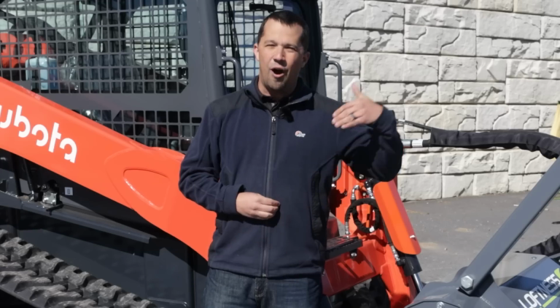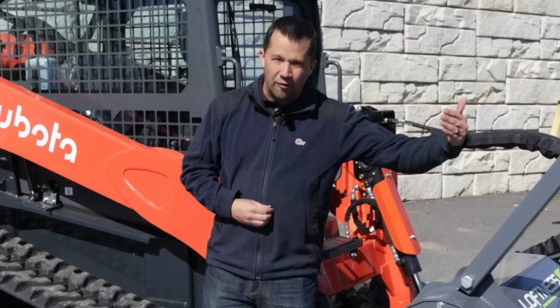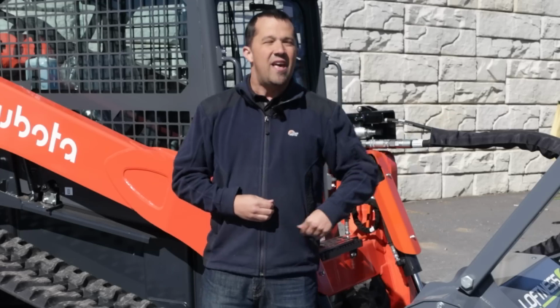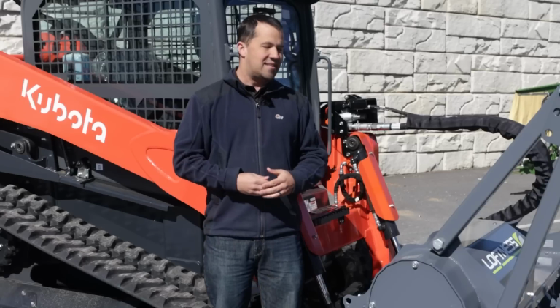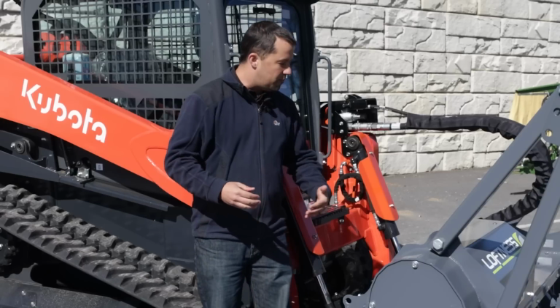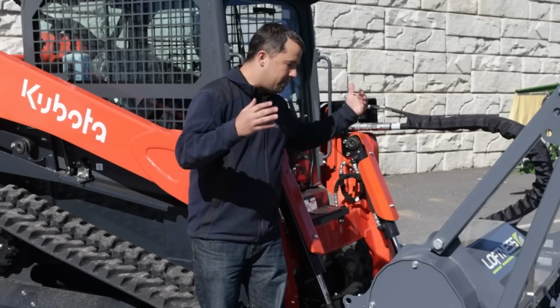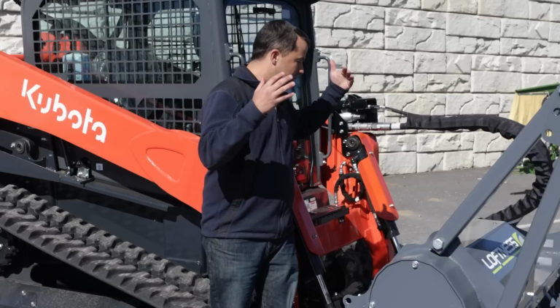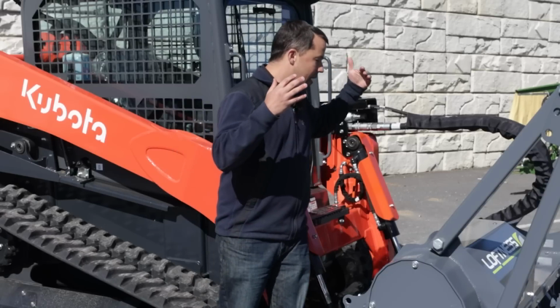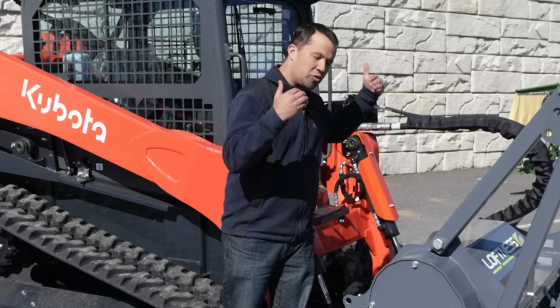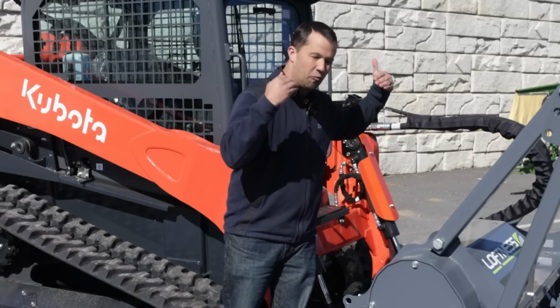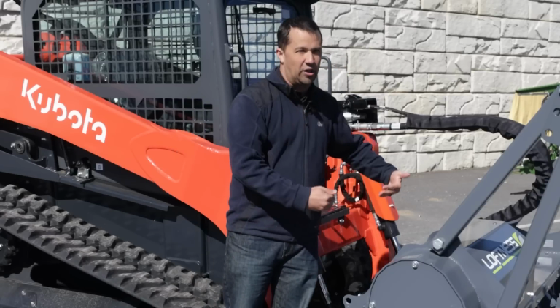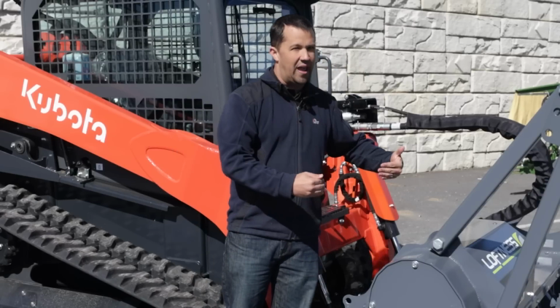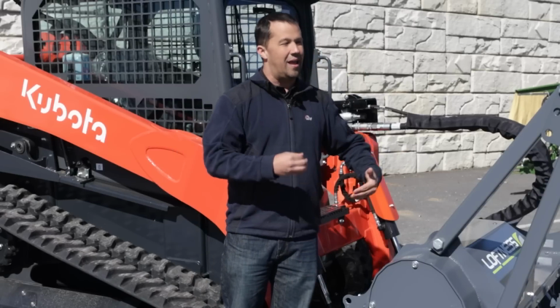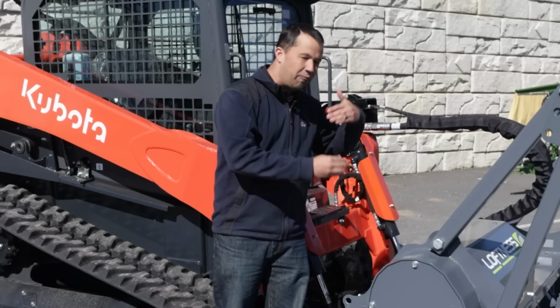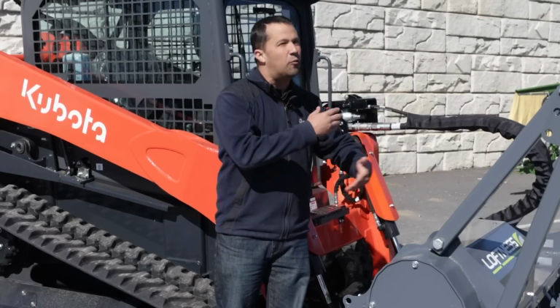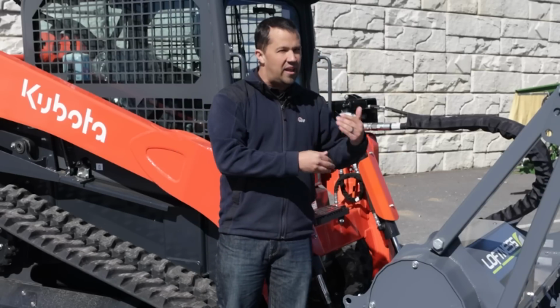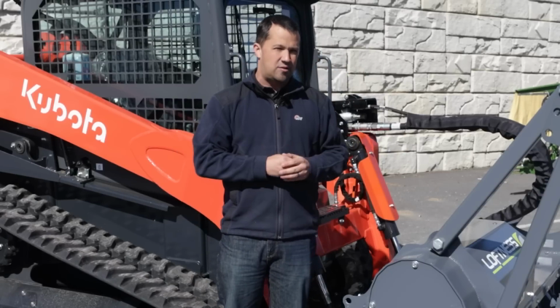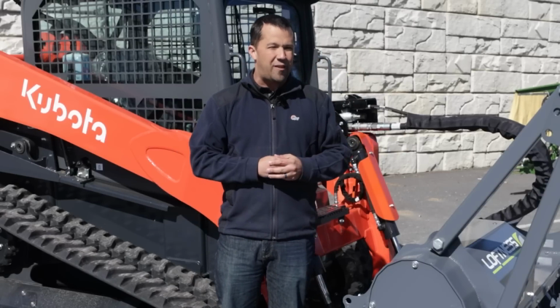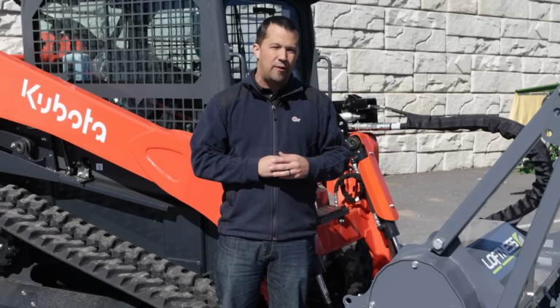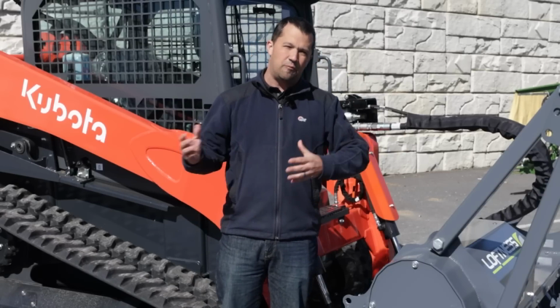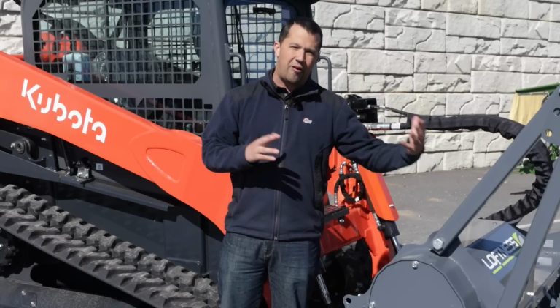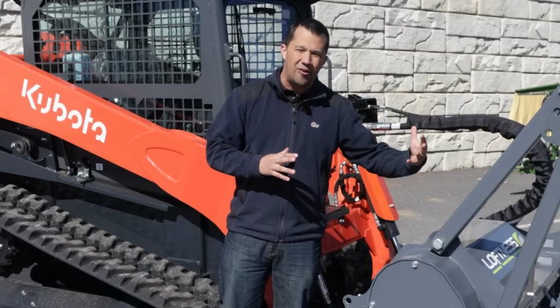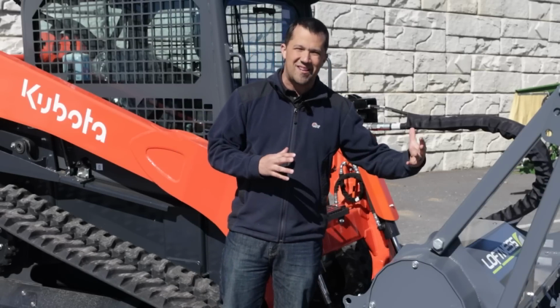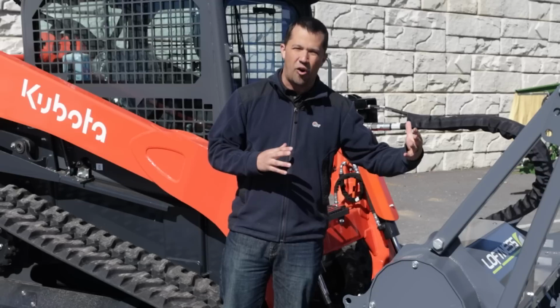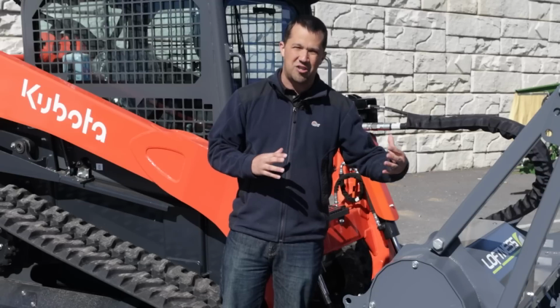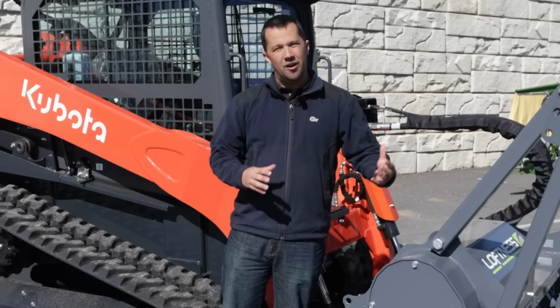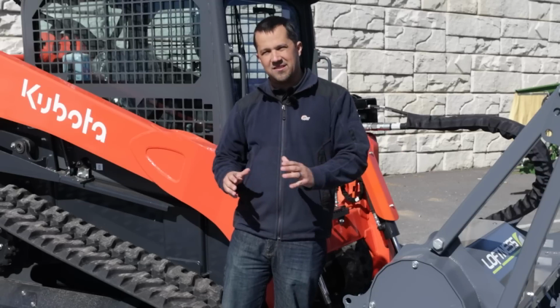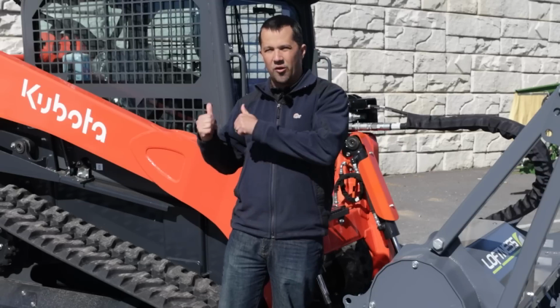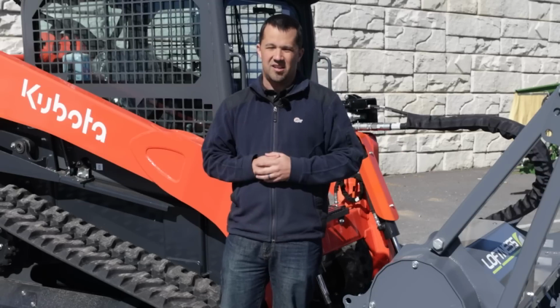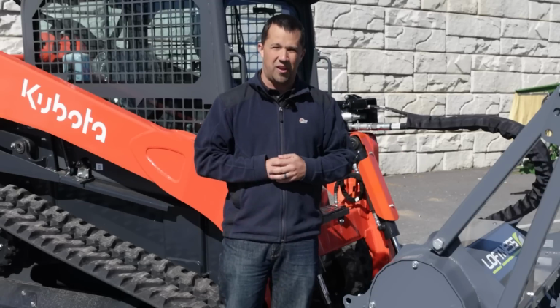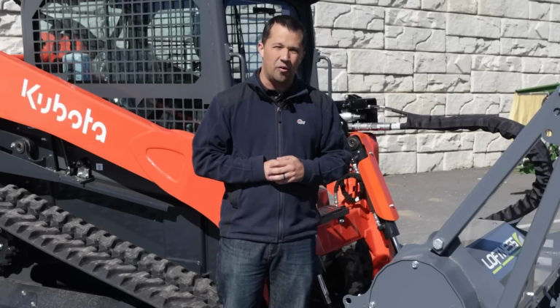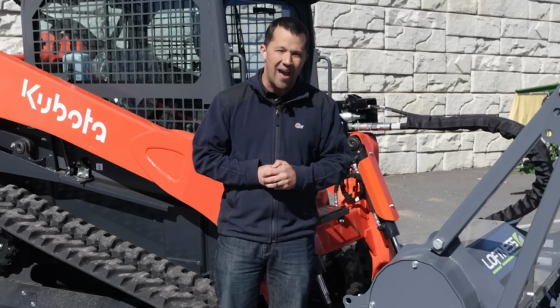However, this machine is going to be running a mulcher regularly and frequently. For that reason, we're erring on the side of caution here by installing that additional kit on the back.